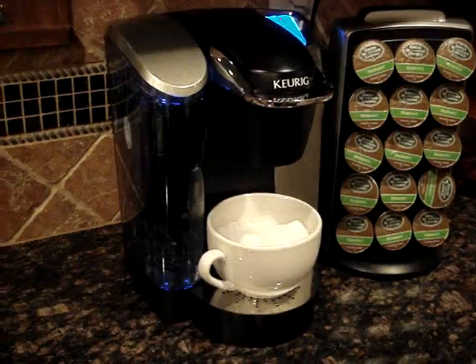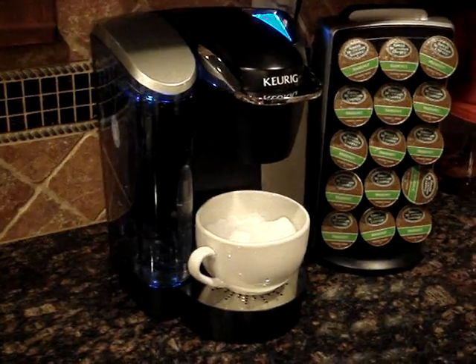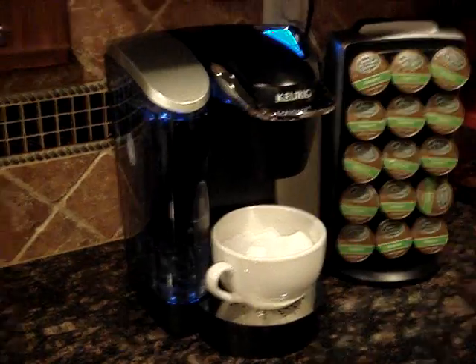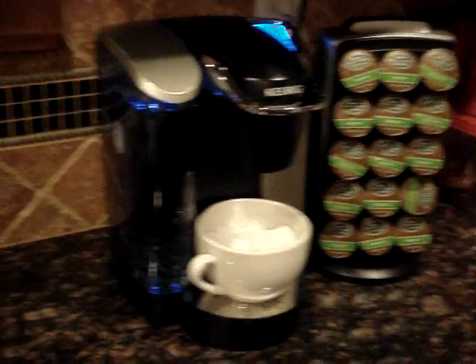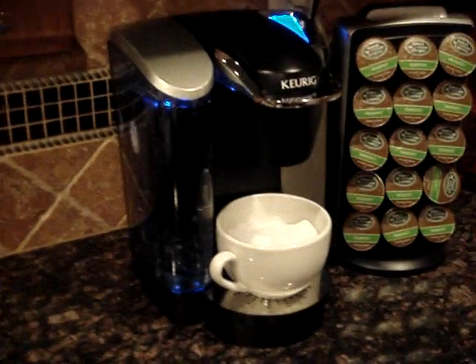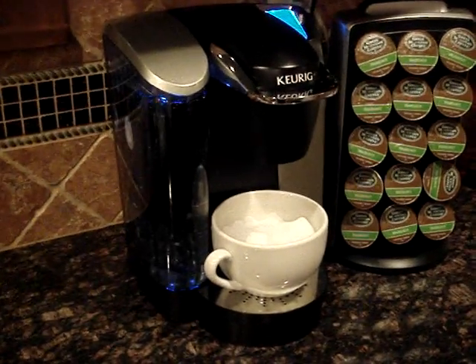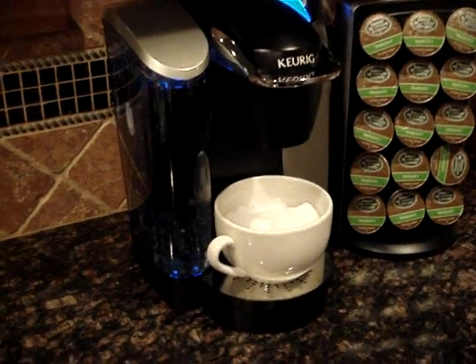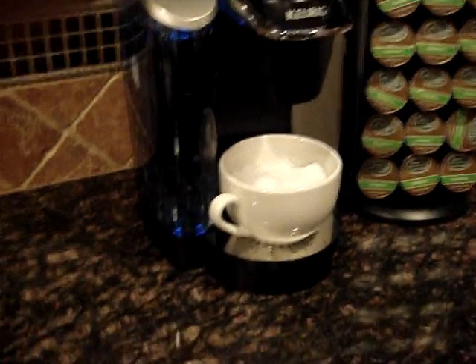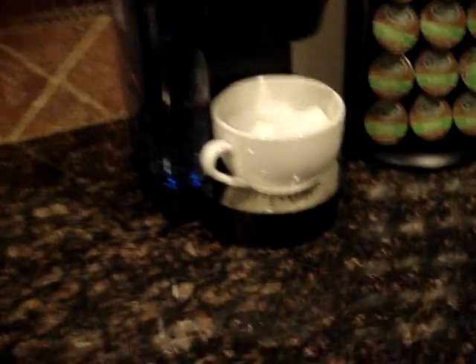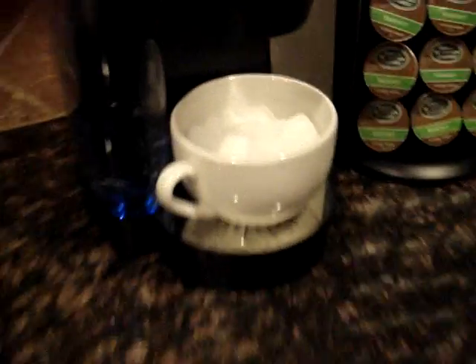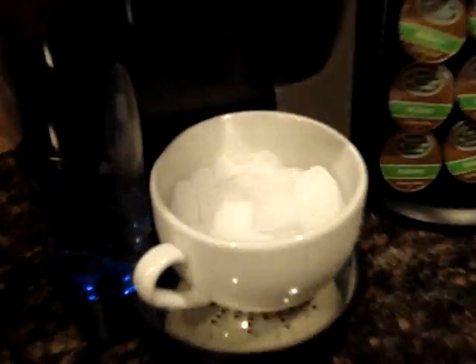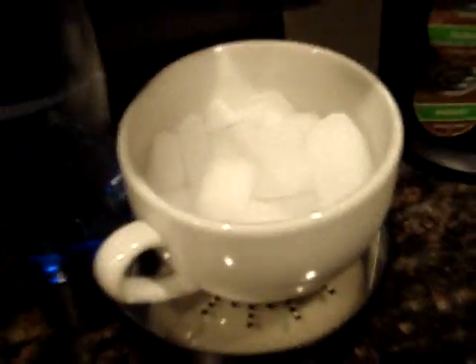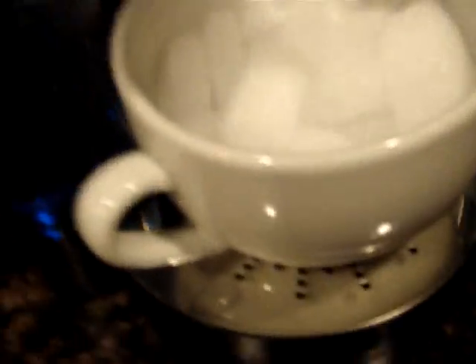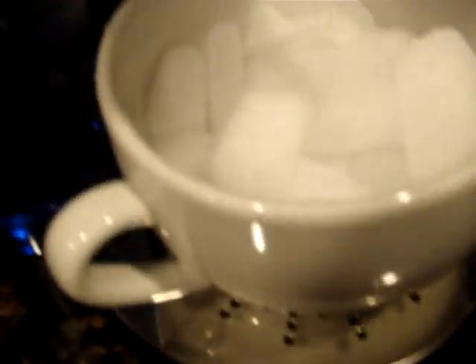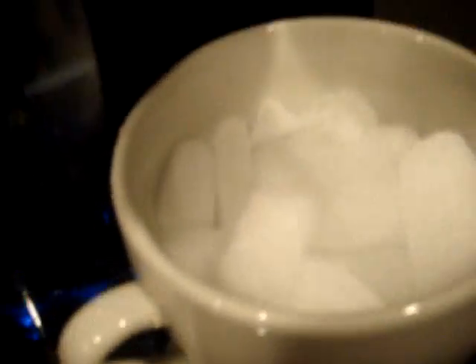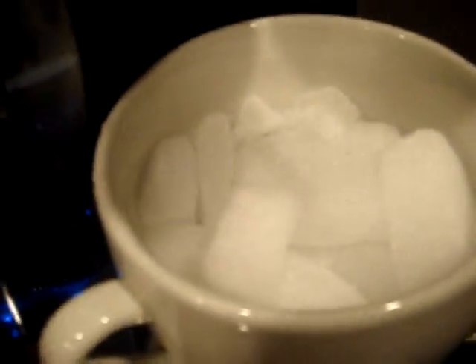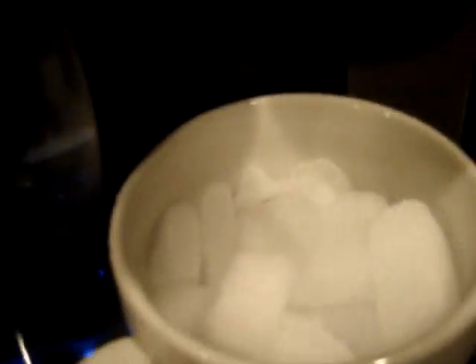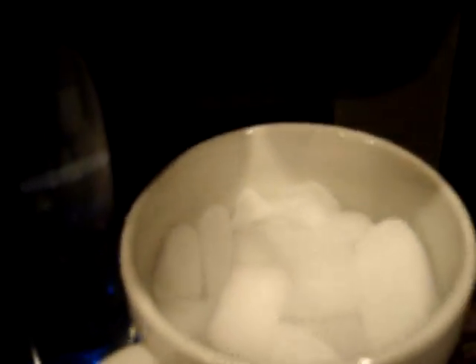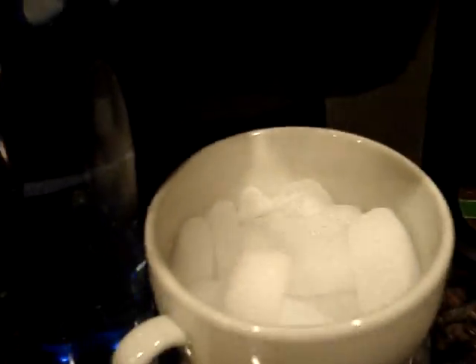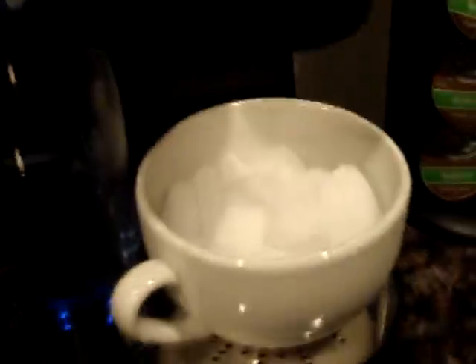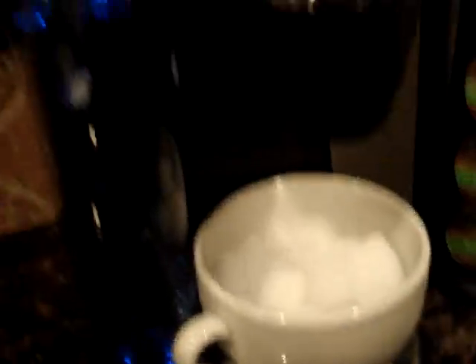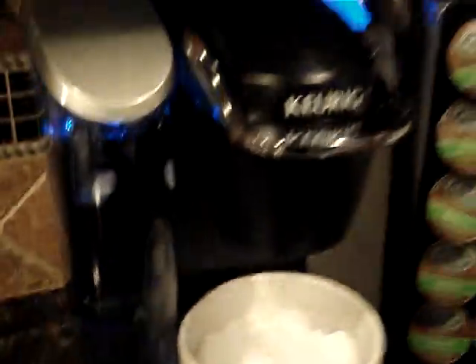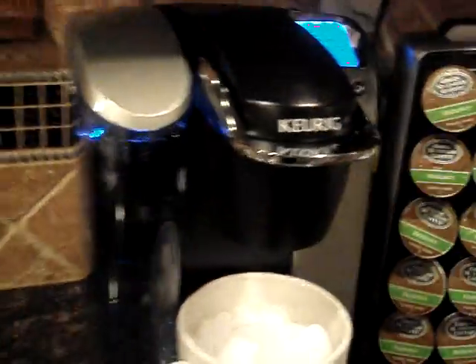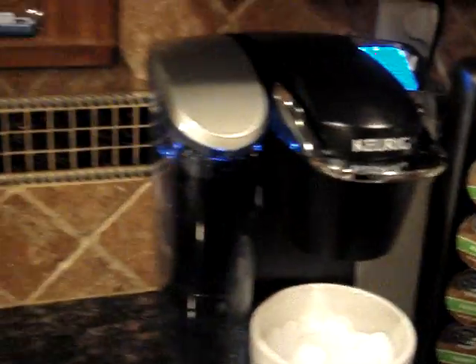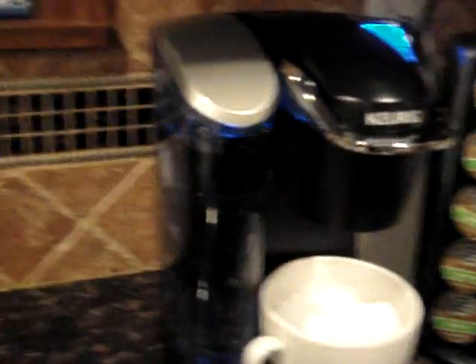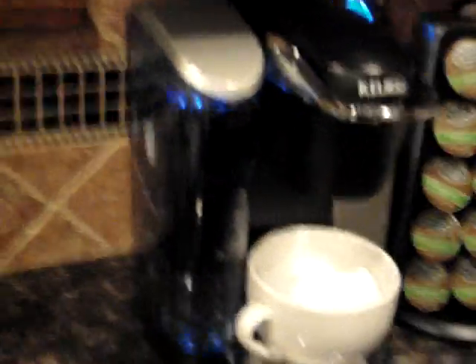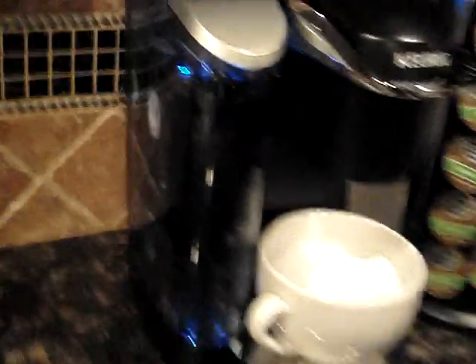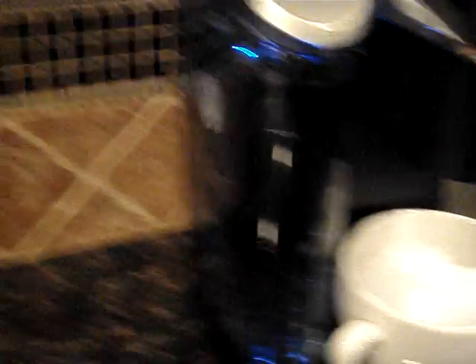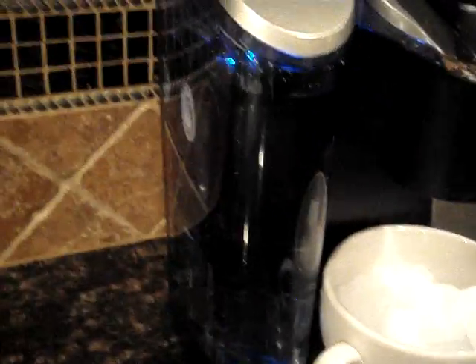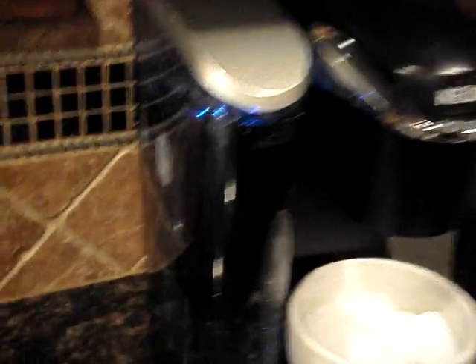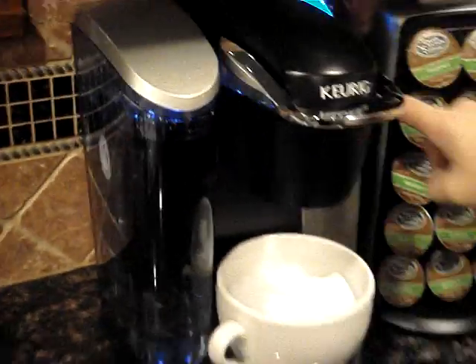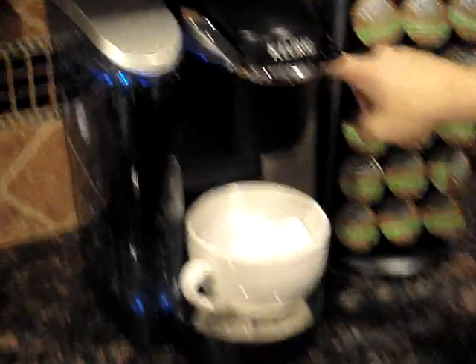Now we're going to do something with the keg. We've got a tea mug full of dry ice and a keg full of hot water. Here we go.